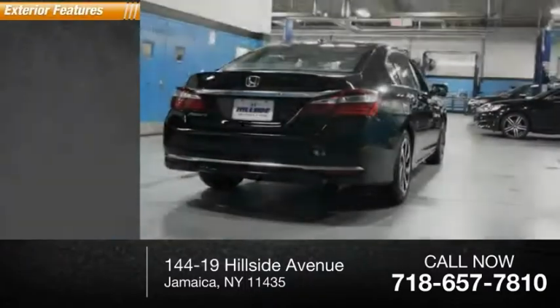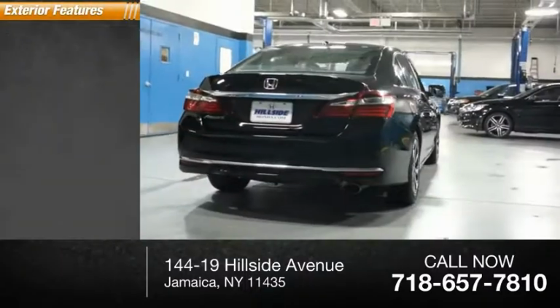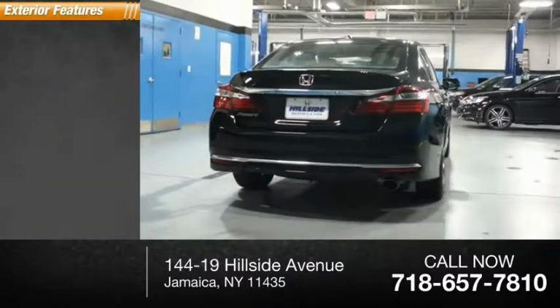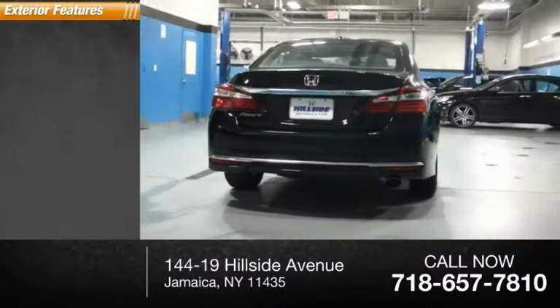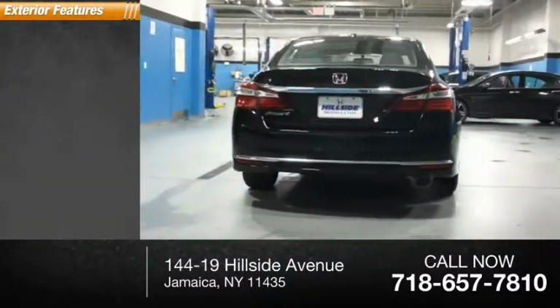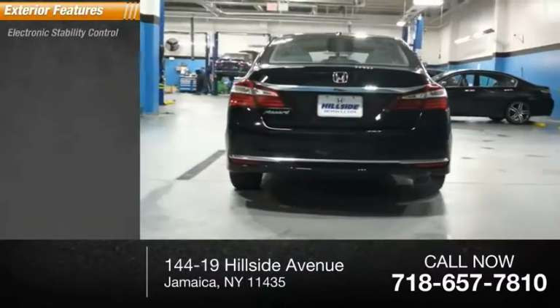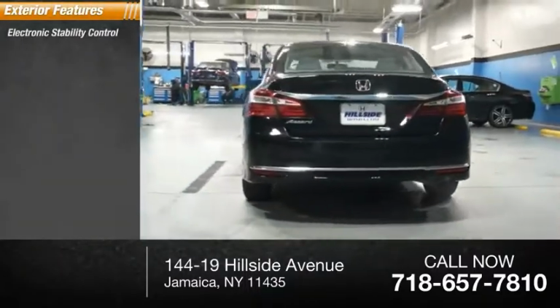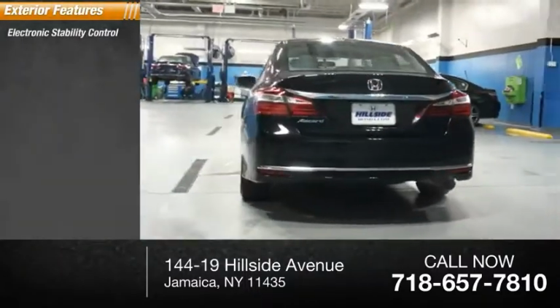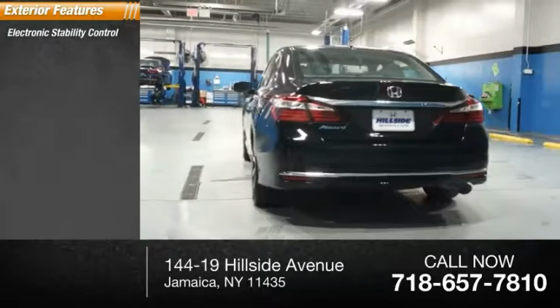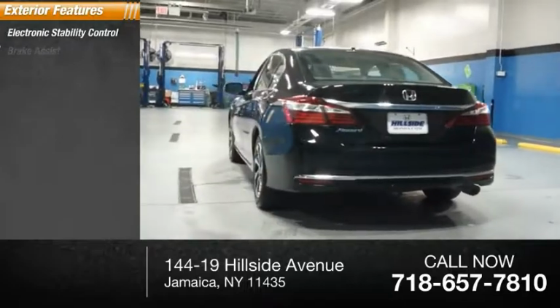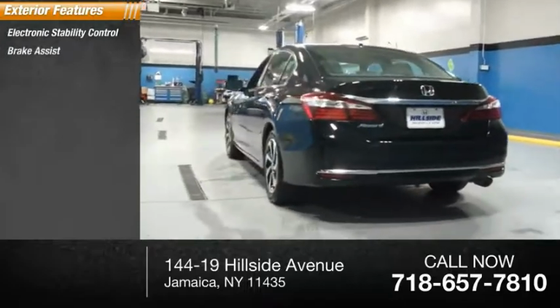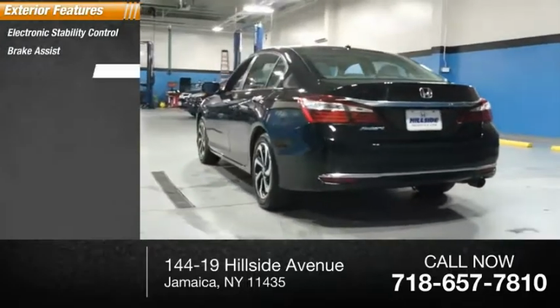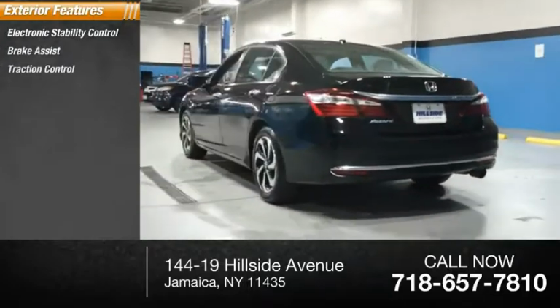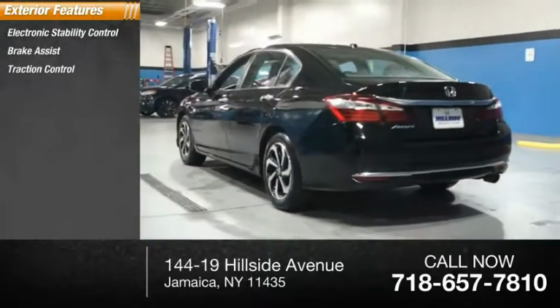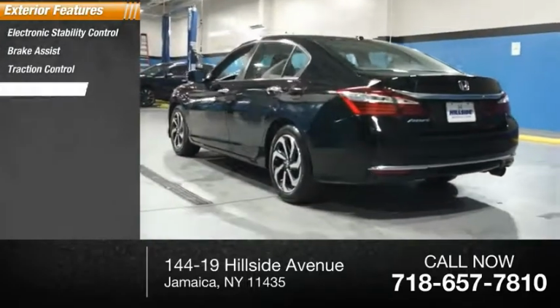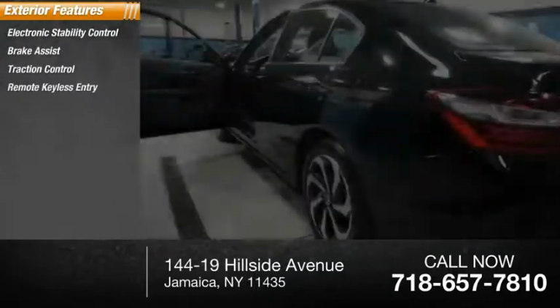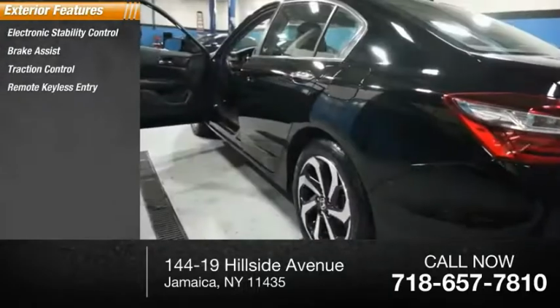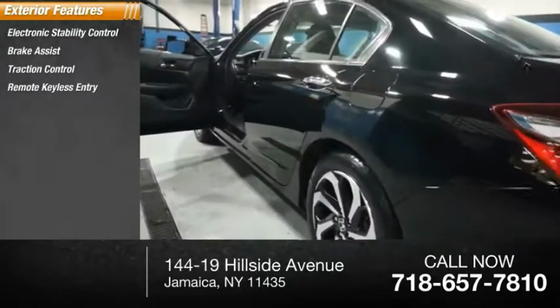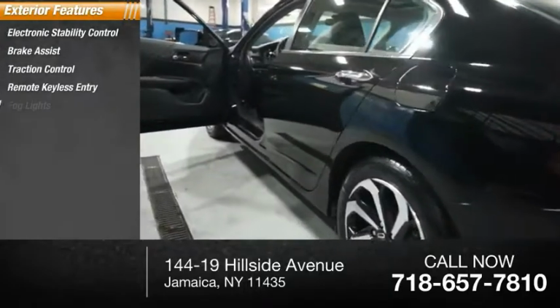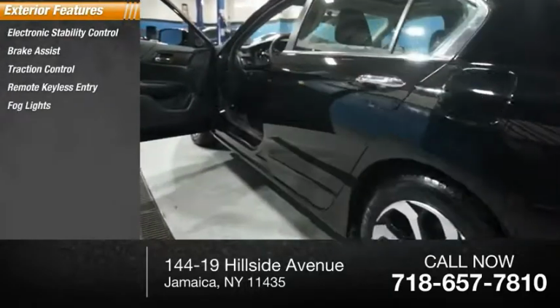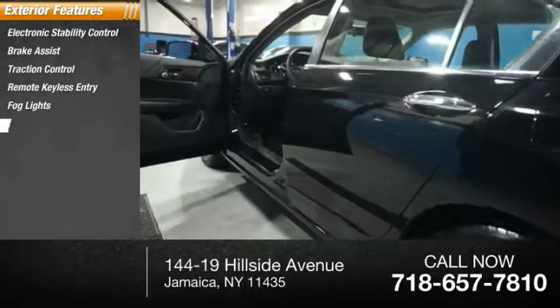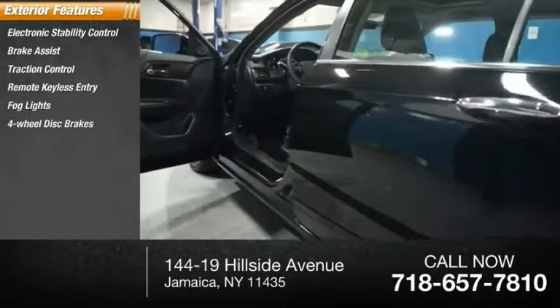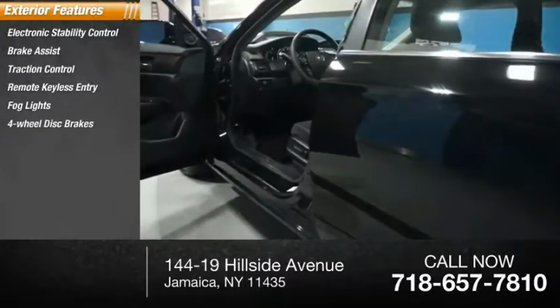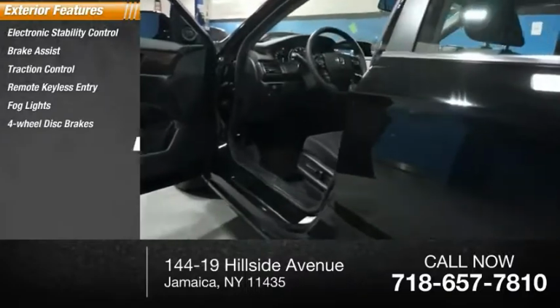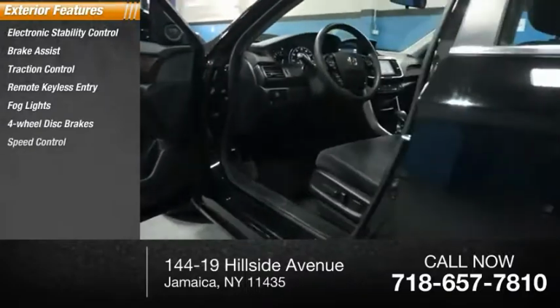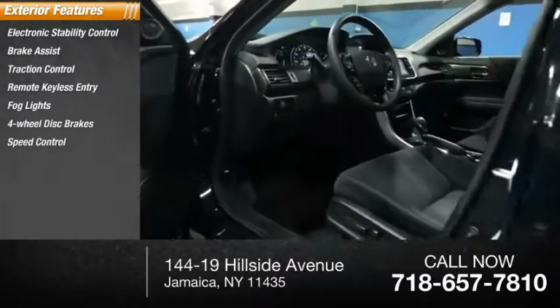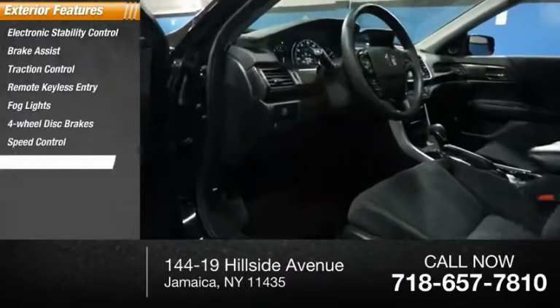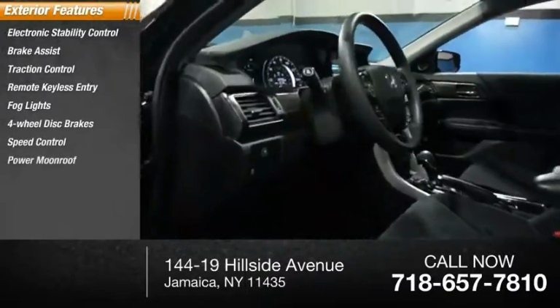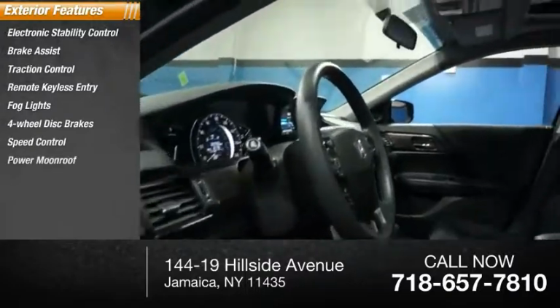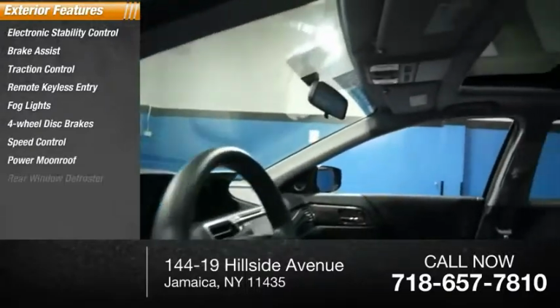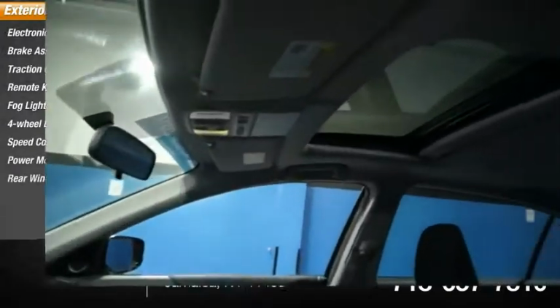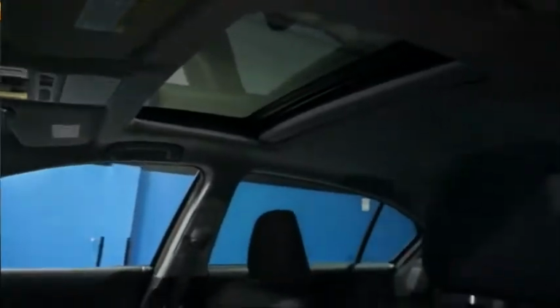Here are some of this vehicle's great options: electronic stability control, brake assist, traction control, remote keyless entry, fog lights, four-wheel disc brakes, speed control, power moonroof, rear window defroster.